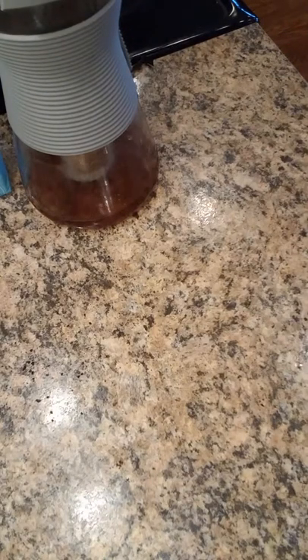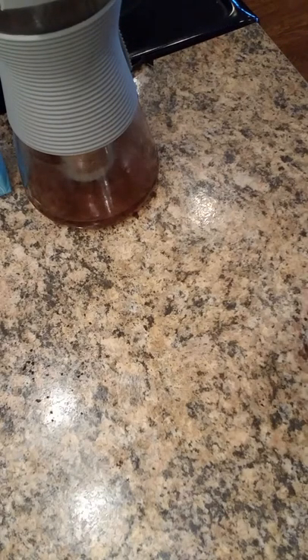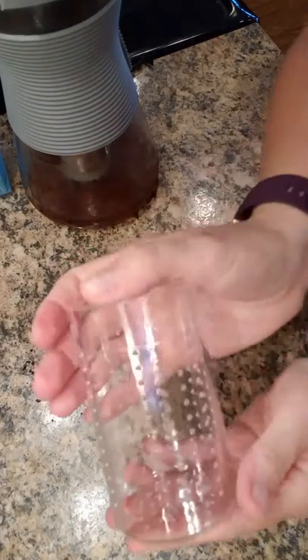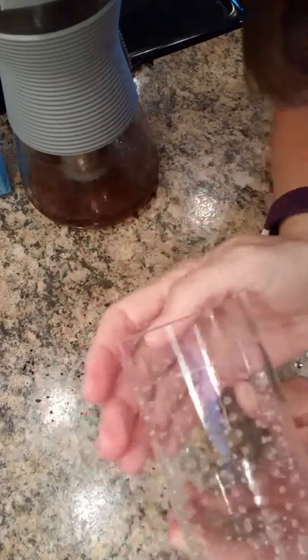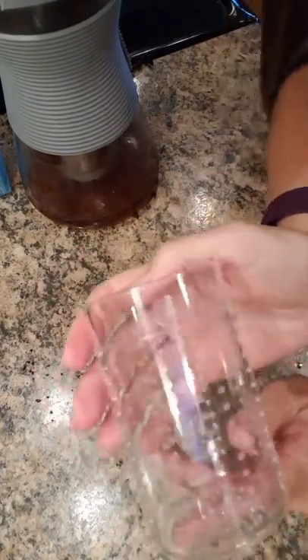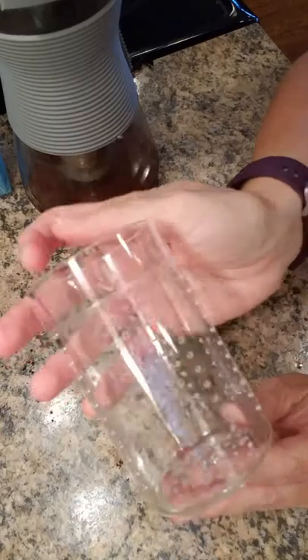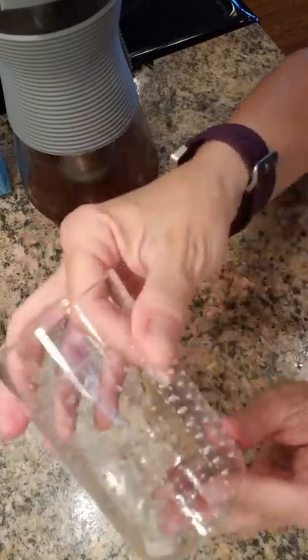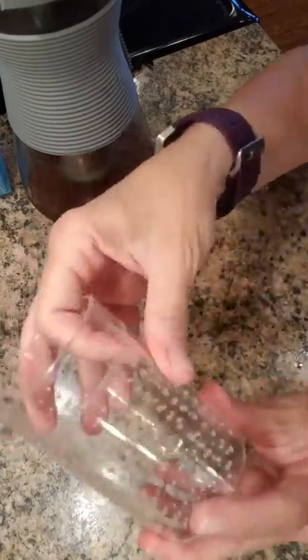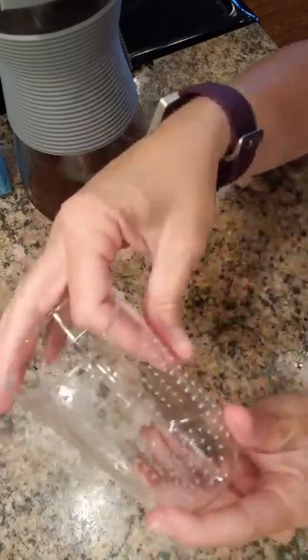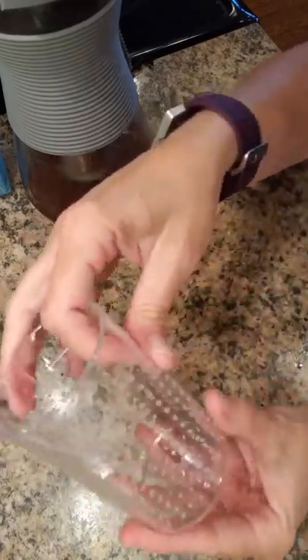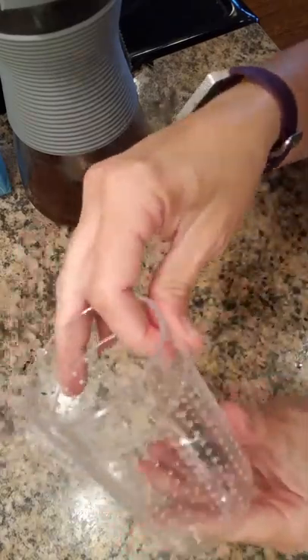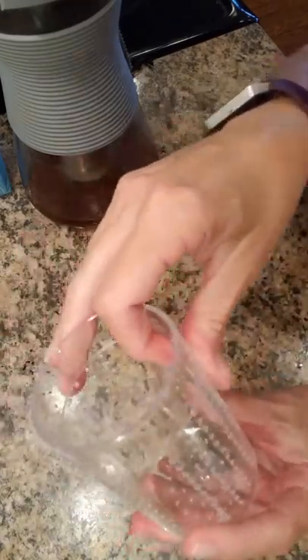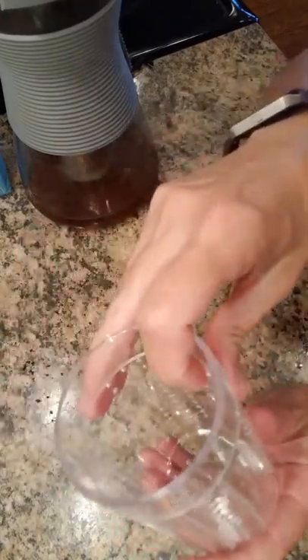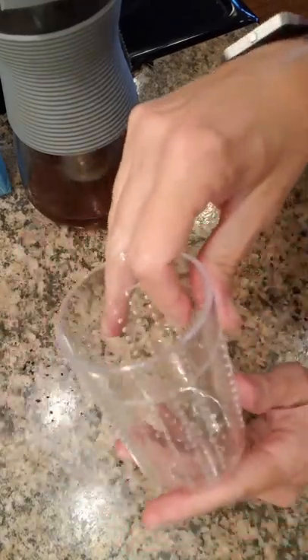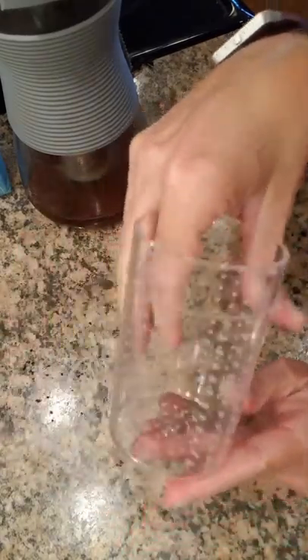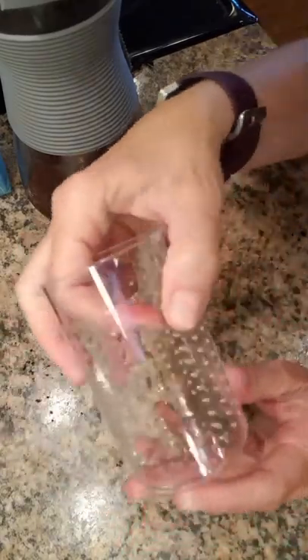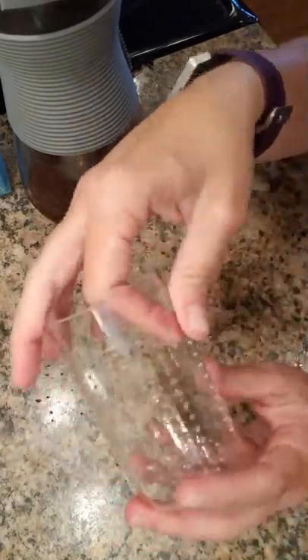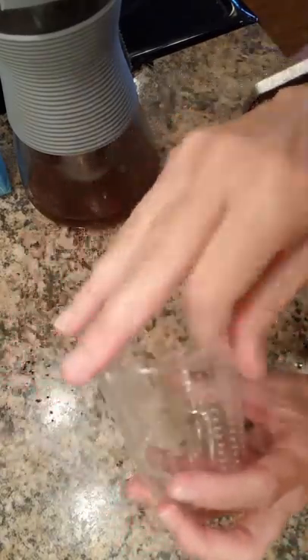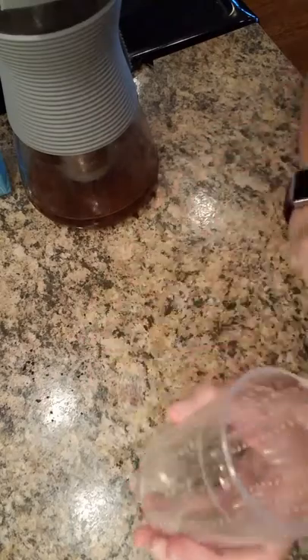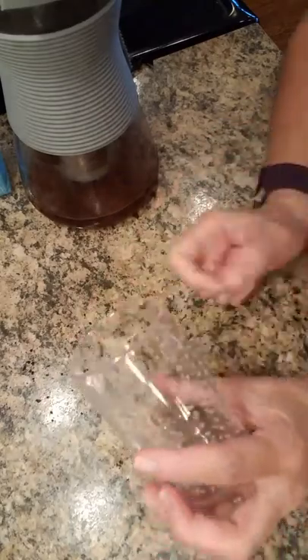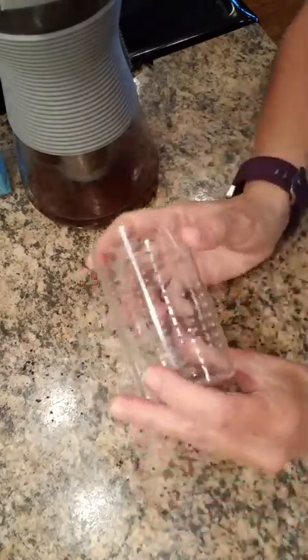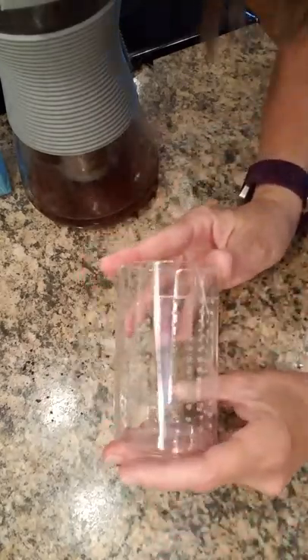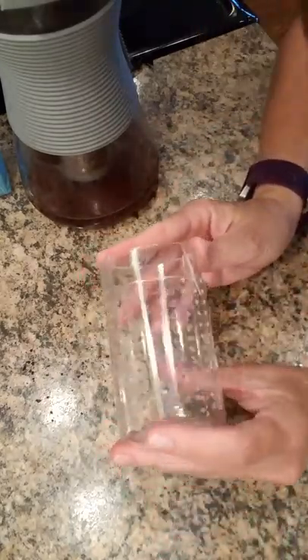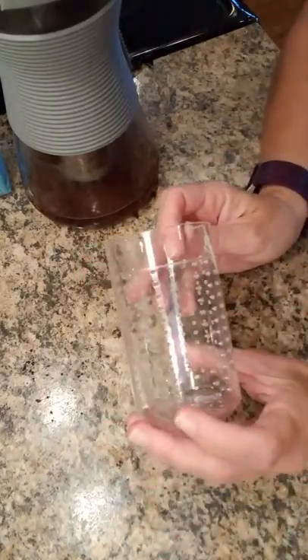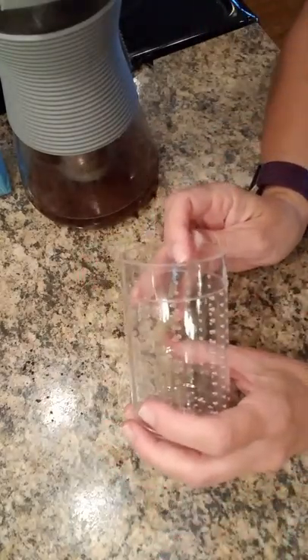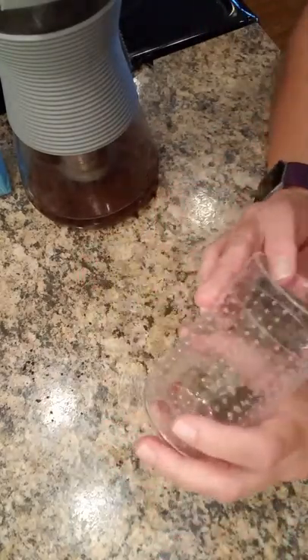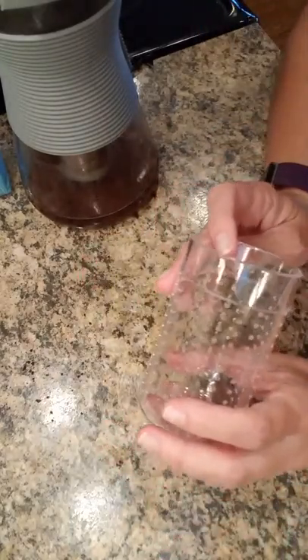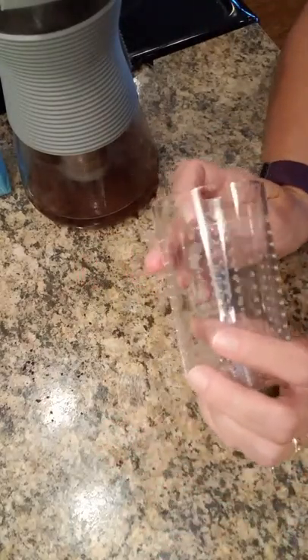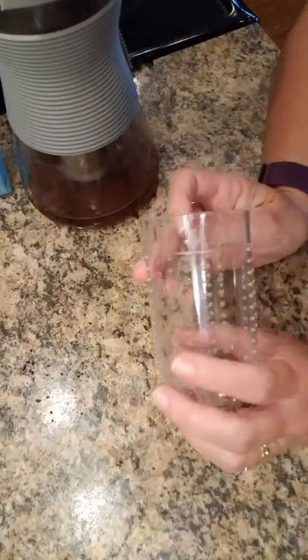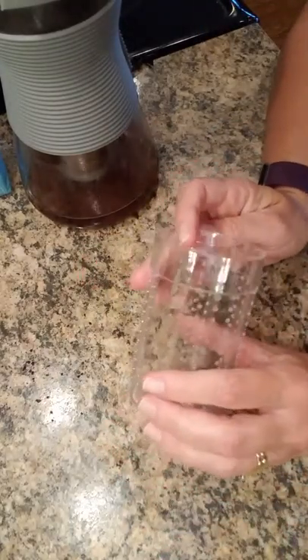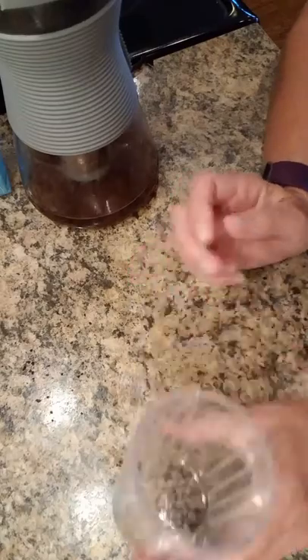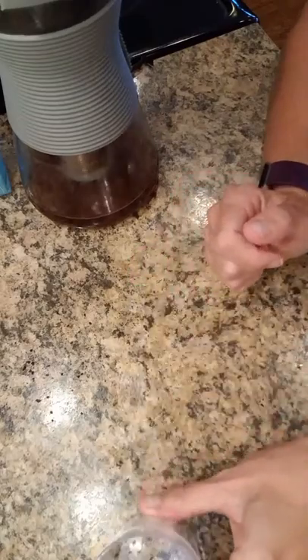It does come with another filter as well, and this one you could use for tea. So this could be used for tea or coffee. But this cold brew coffee has a great flavor — it's a lot less acidic. I hope you would love it as much as I do.